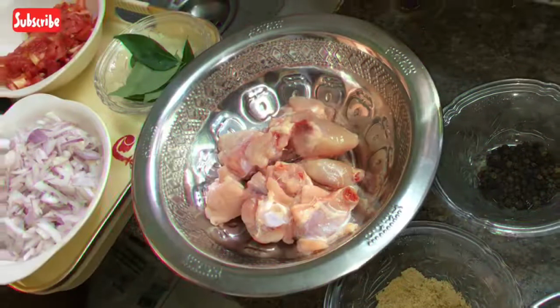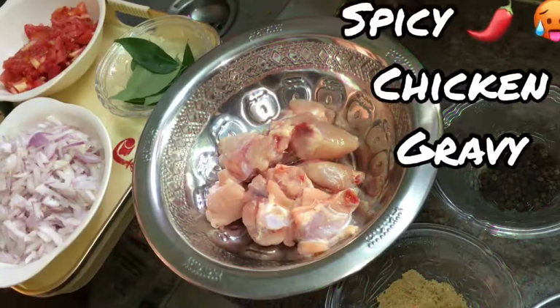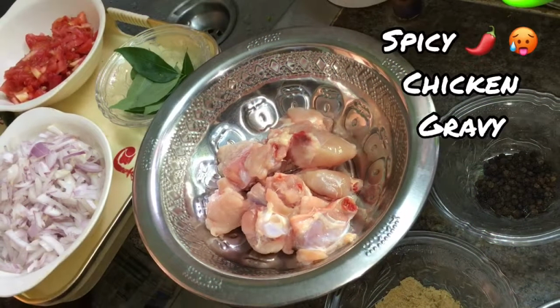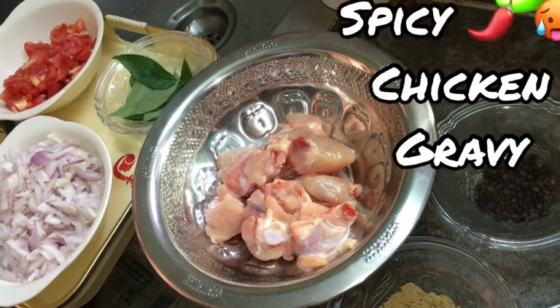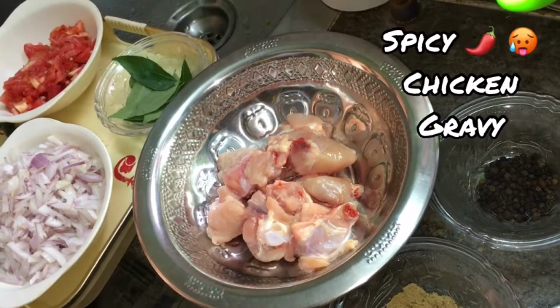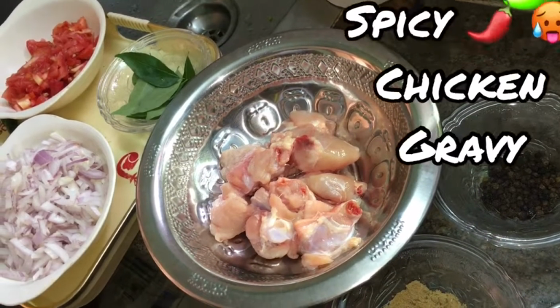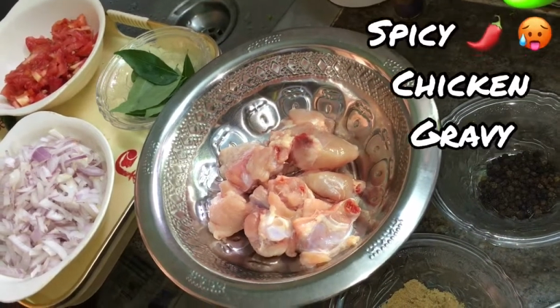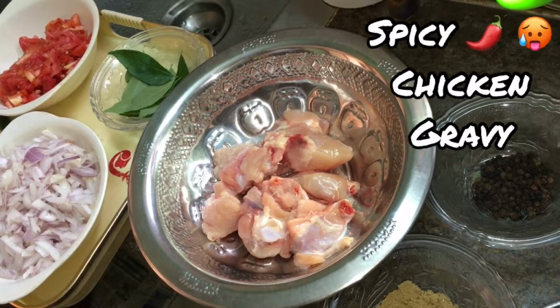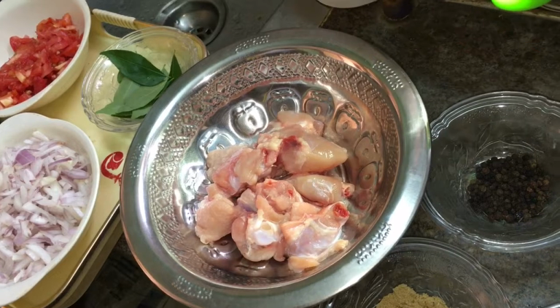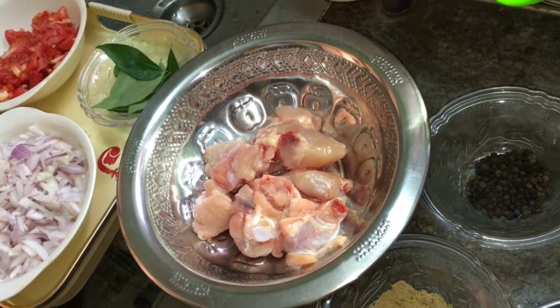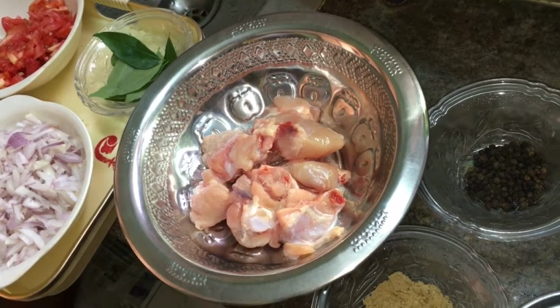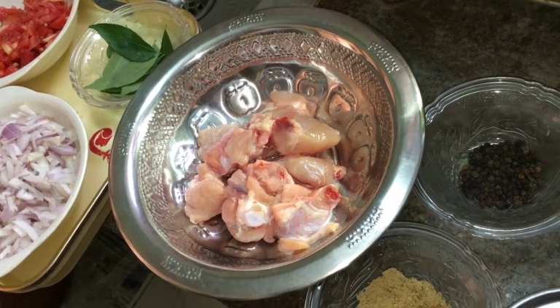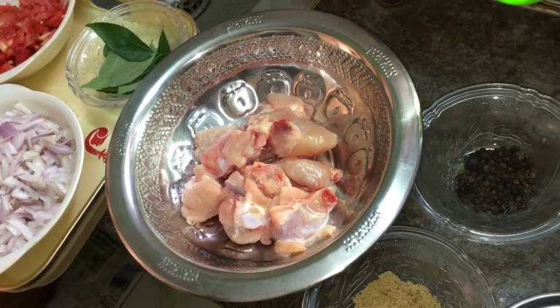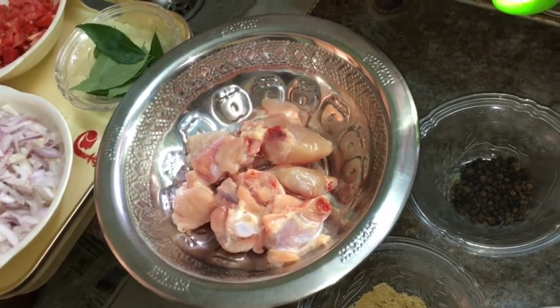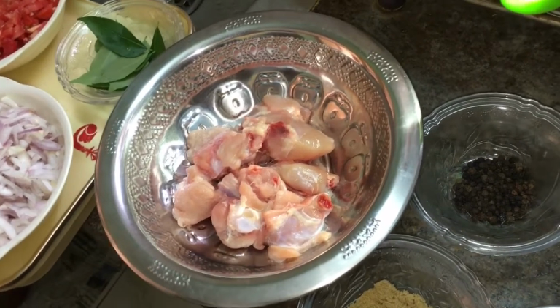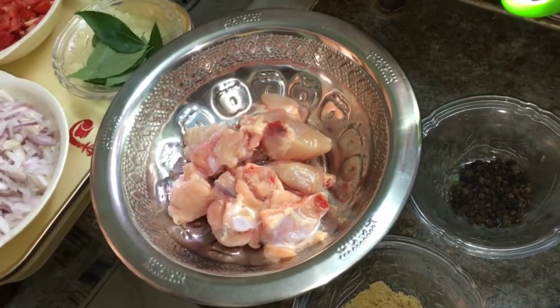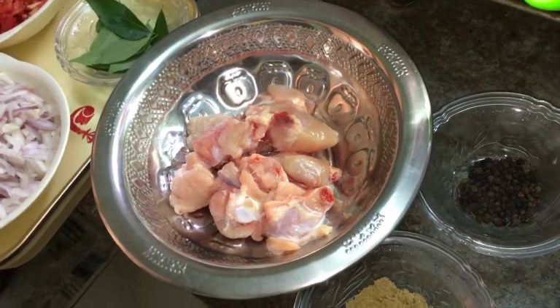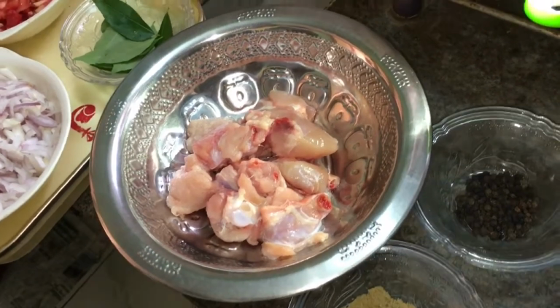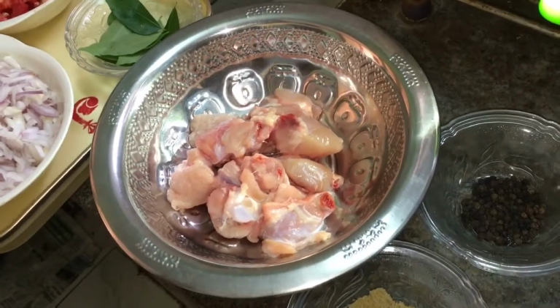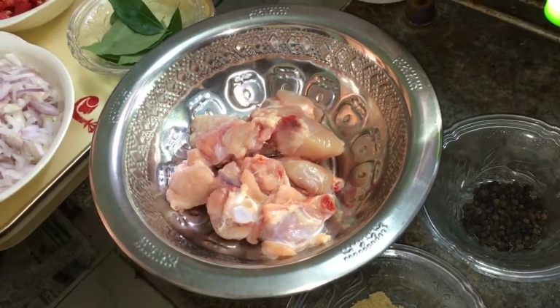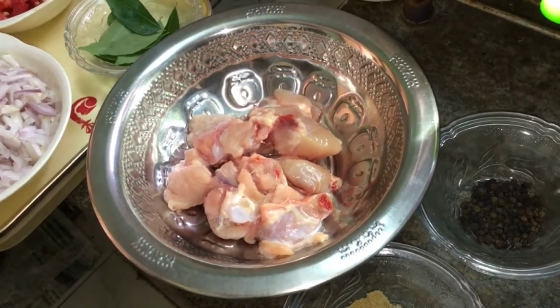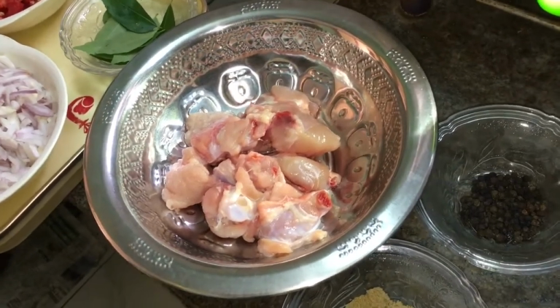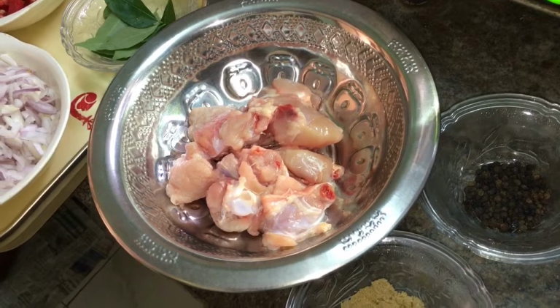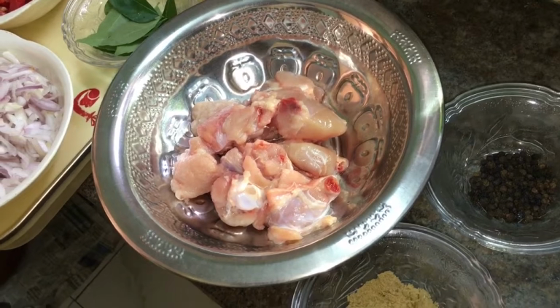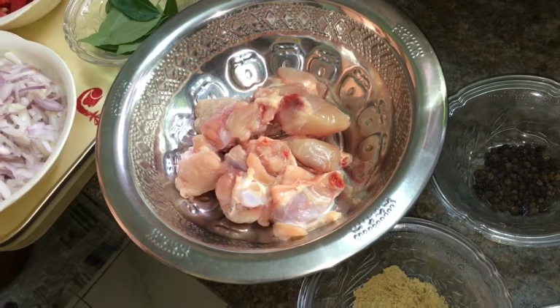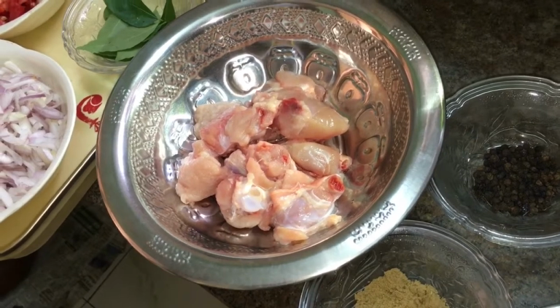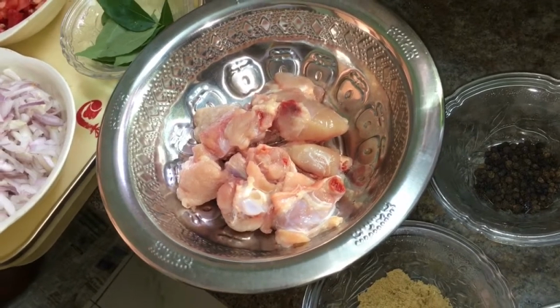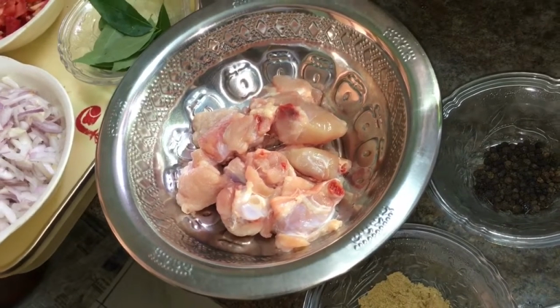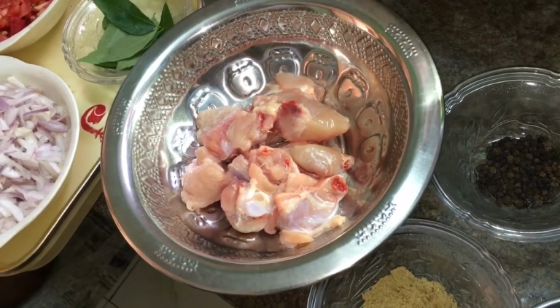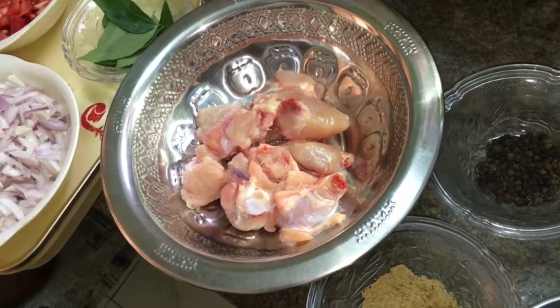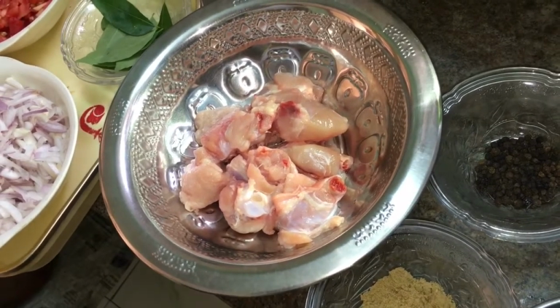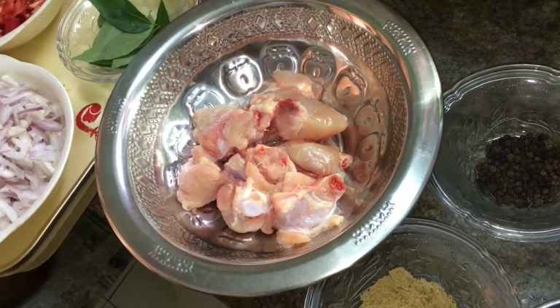Hi guys! Today we are going to make a chicken recipe. This is my first video in cooking. Now we are going to make a spicy chicken gravy.